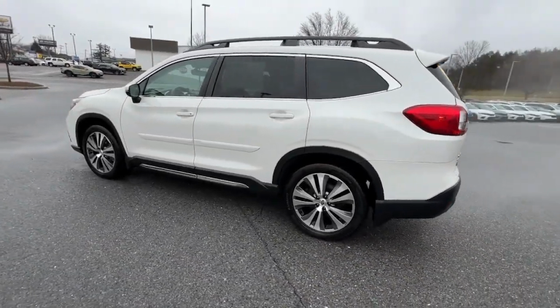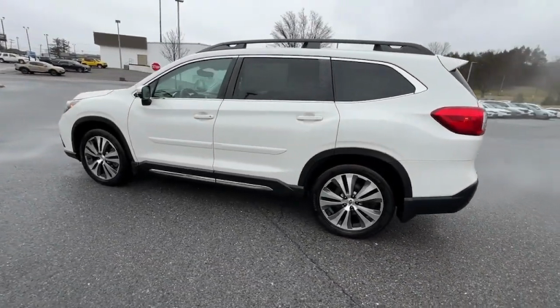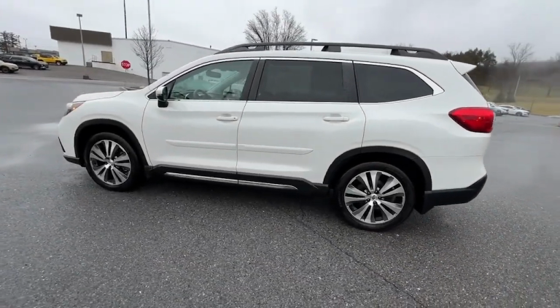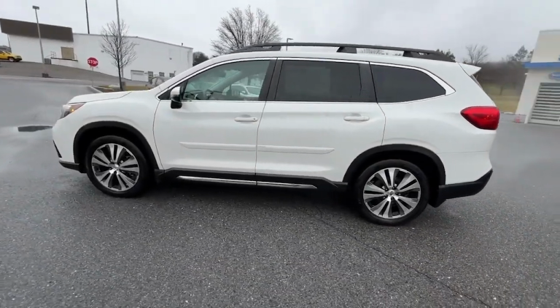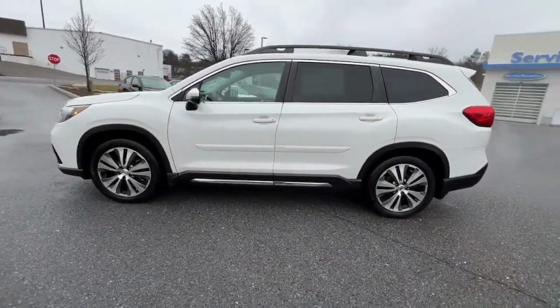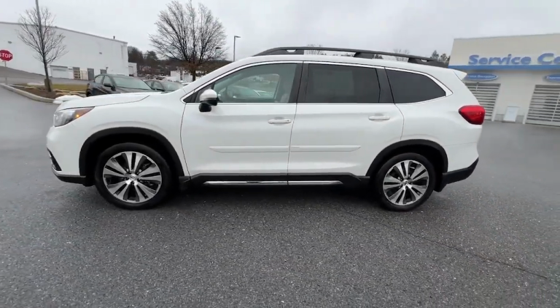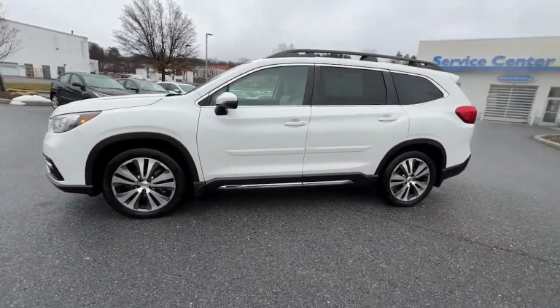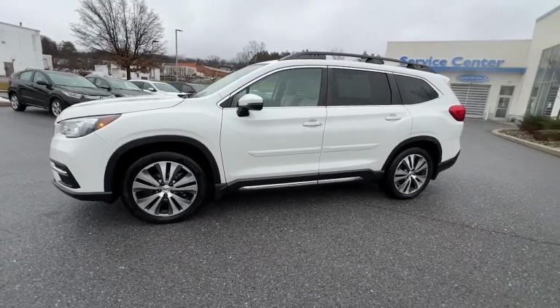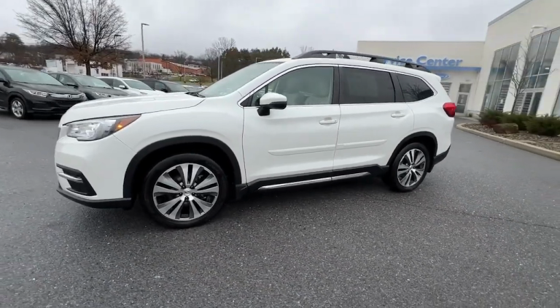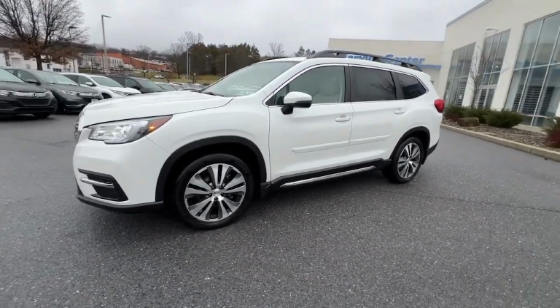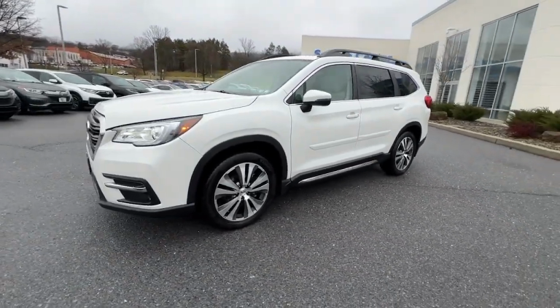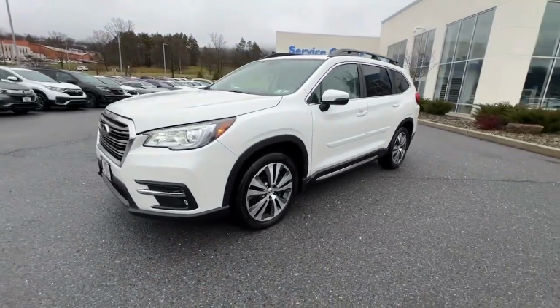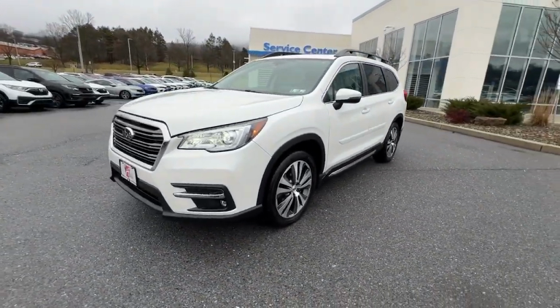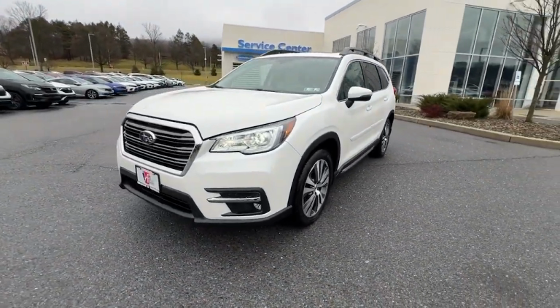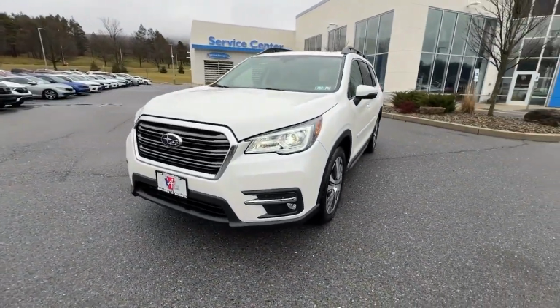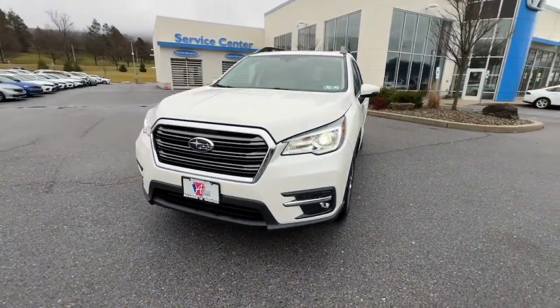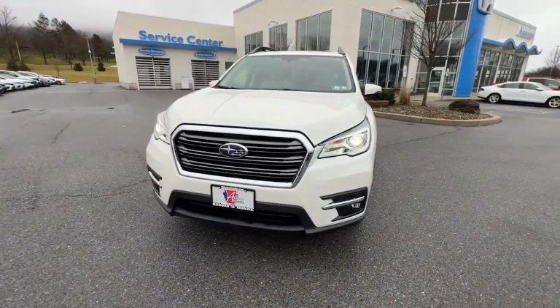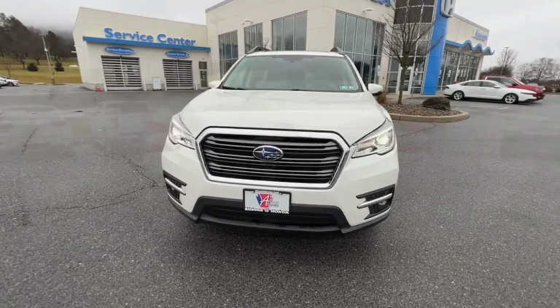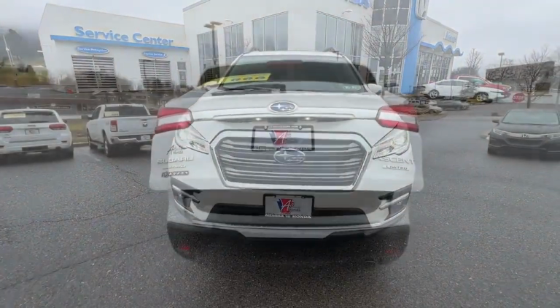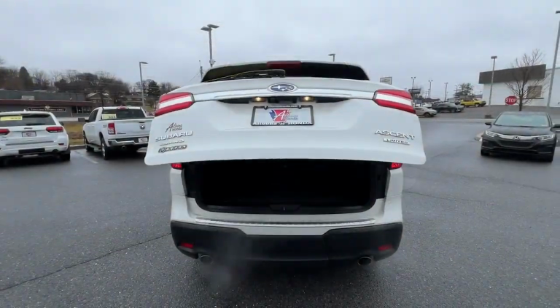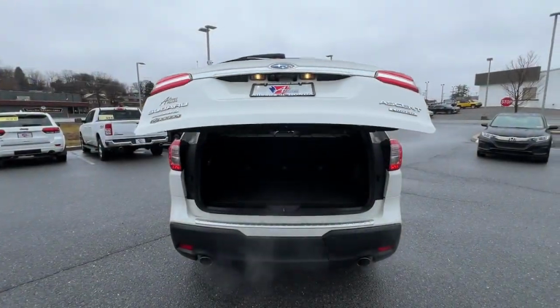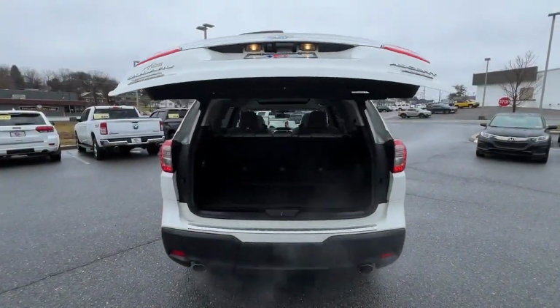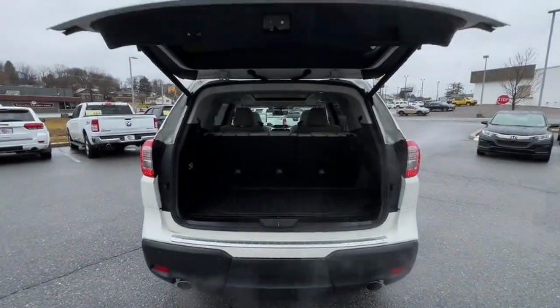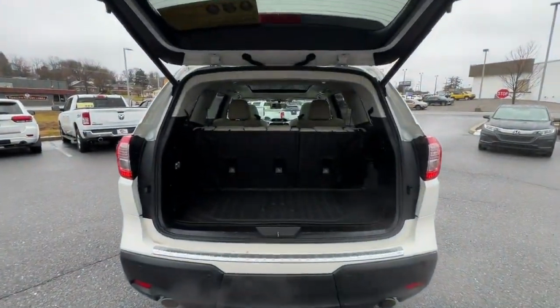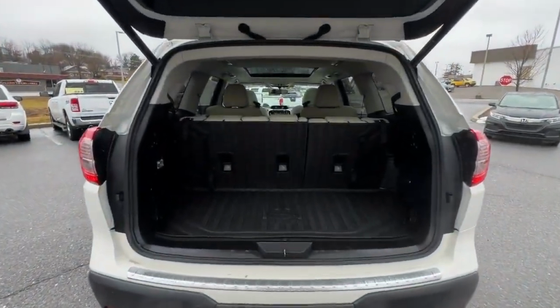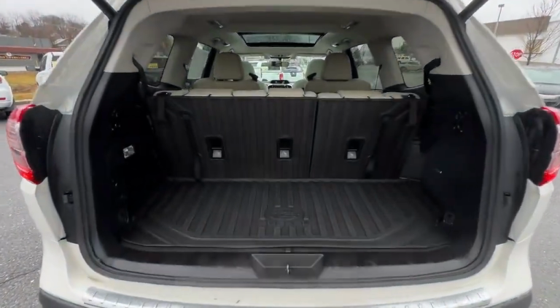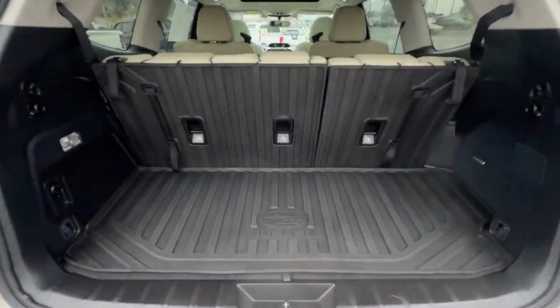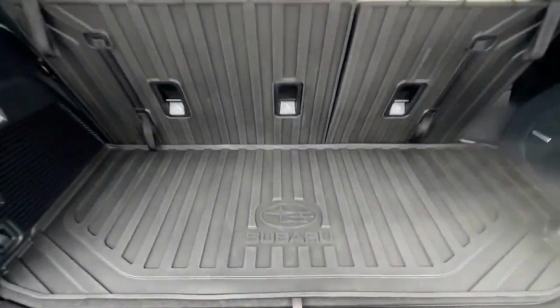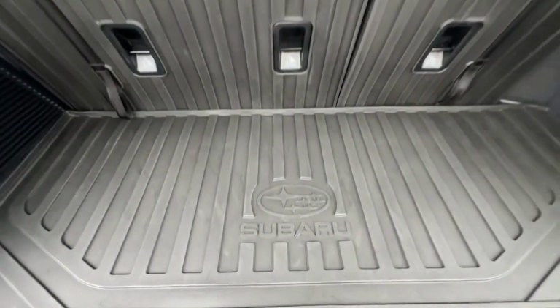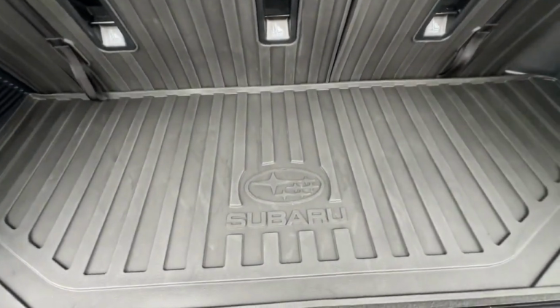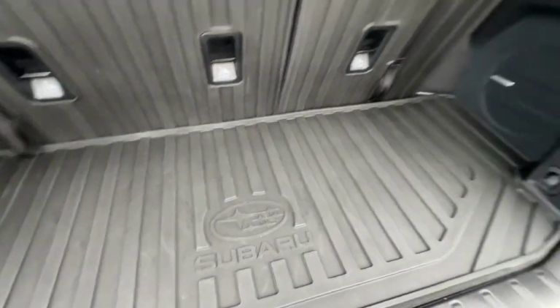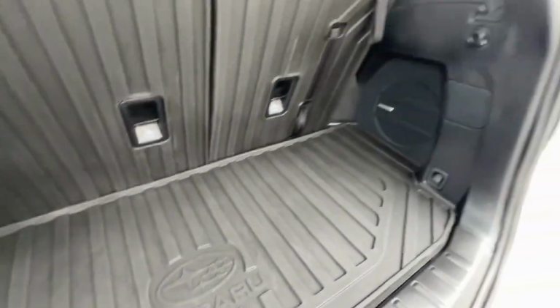To keep your crew safe, comfortable, and entertained, these are just some of the great options this vehicle comes with: heated steering wheel, Apple CarPlay and/or Android Auto, panoramic roof, and keyless entry.